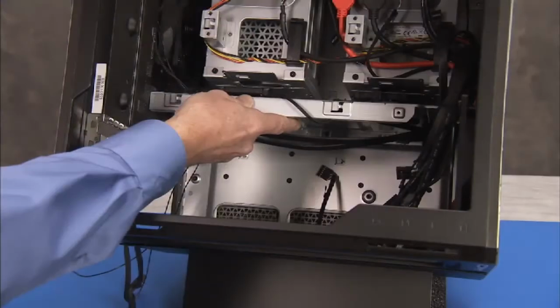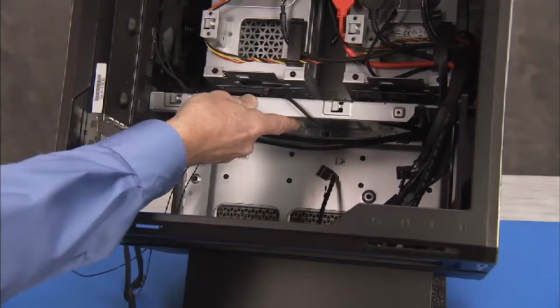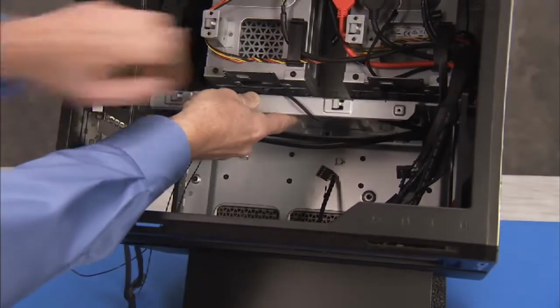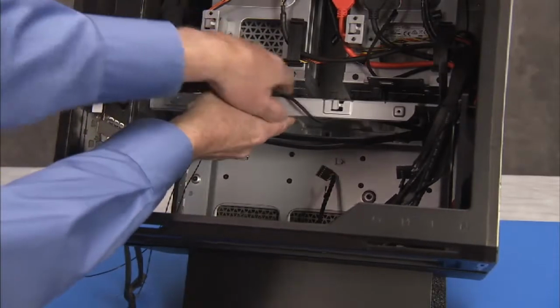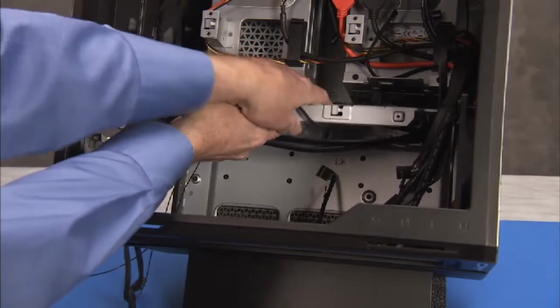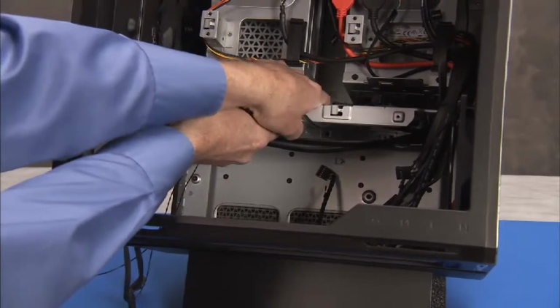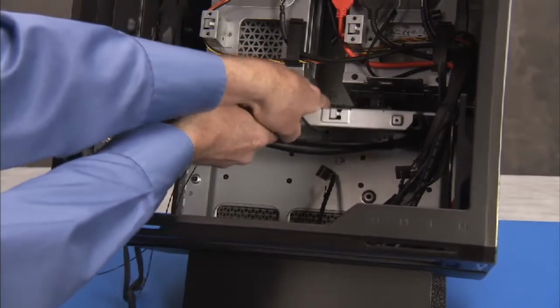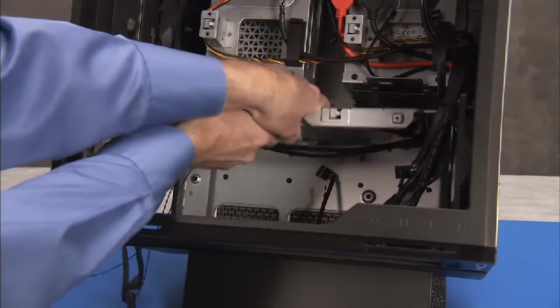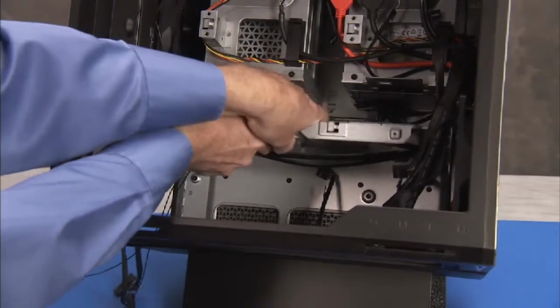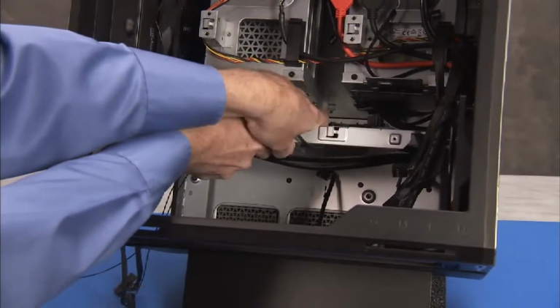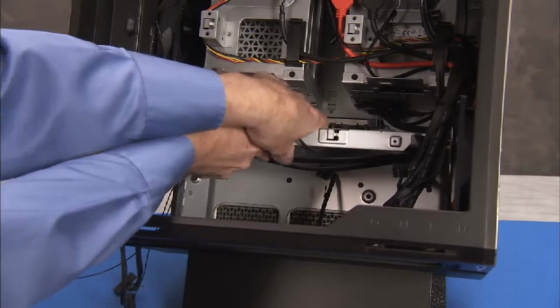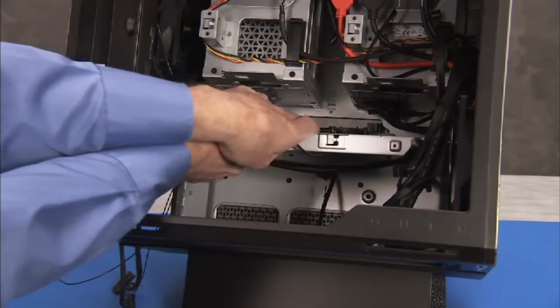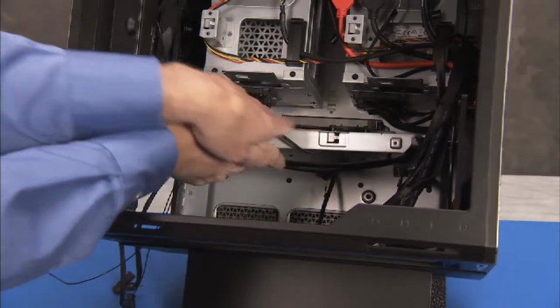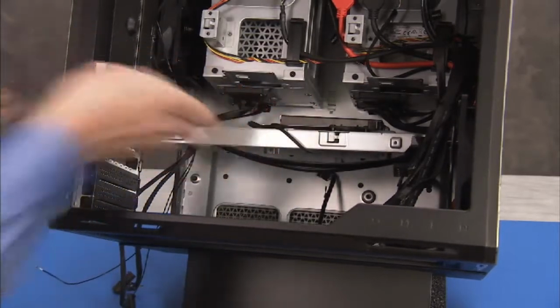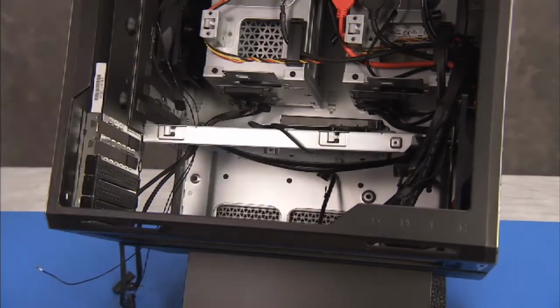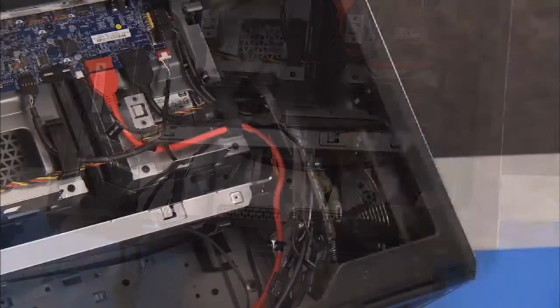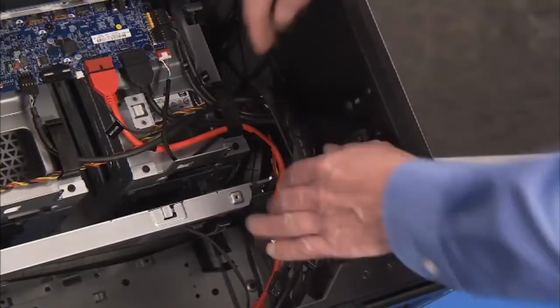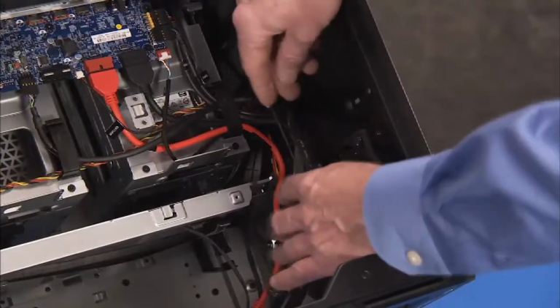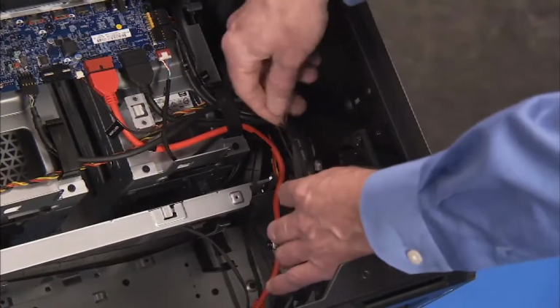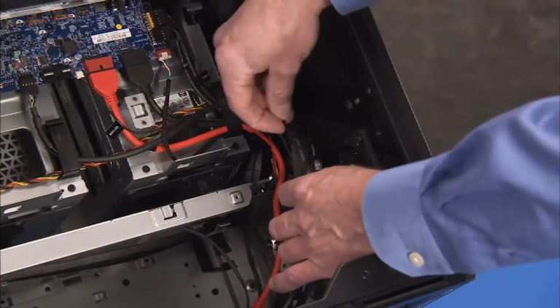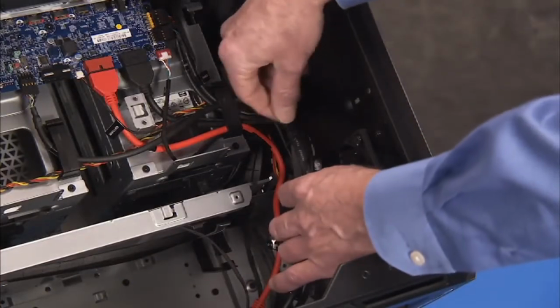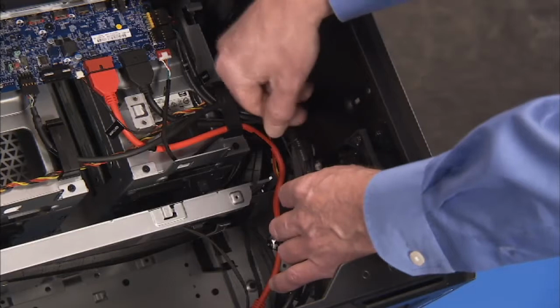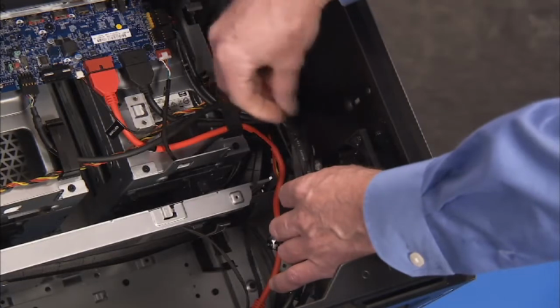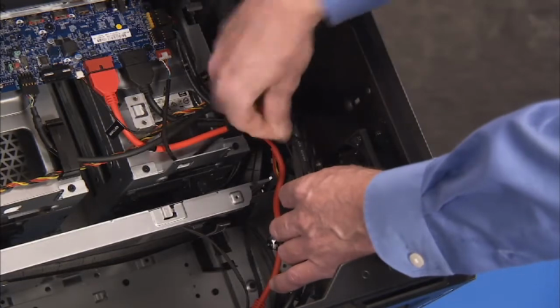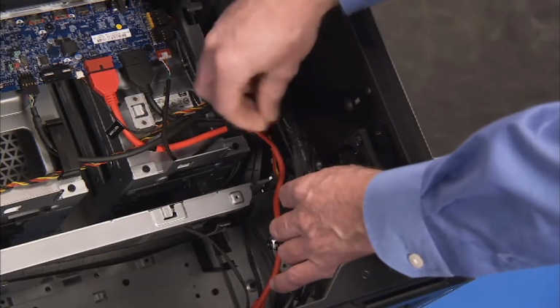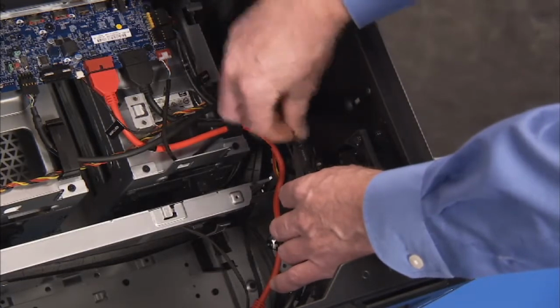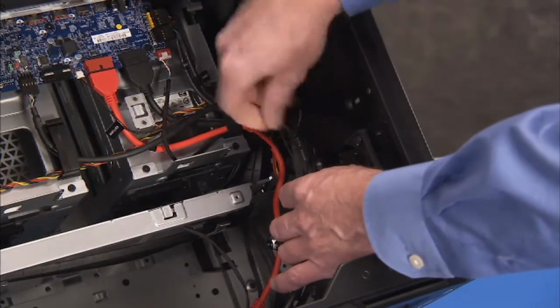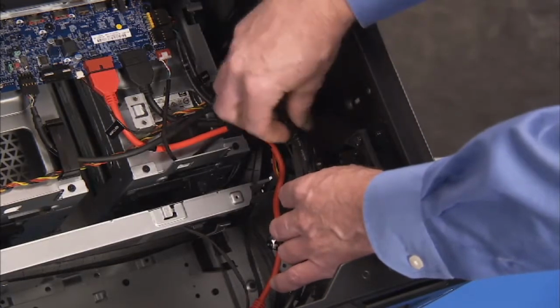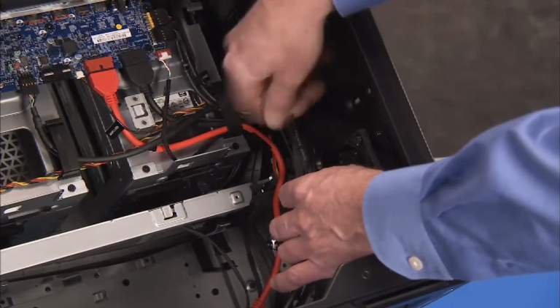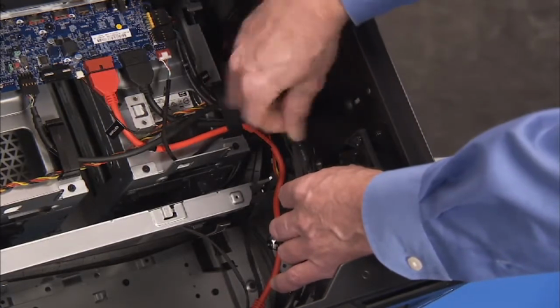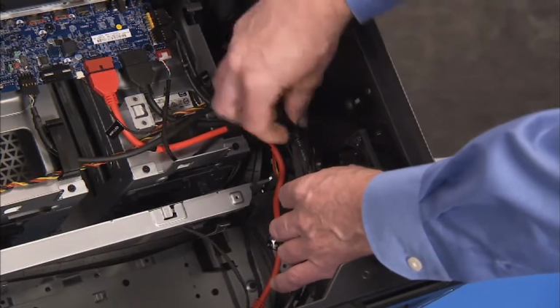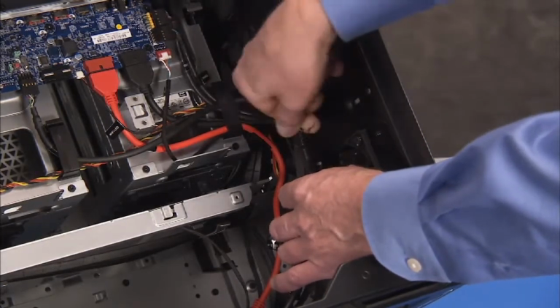Partially remove the middle bracket and push it down in the unit. If the hard drive connectors are bundled together with other system connectors from the cable holder removal procedure, remove the tie for the bundle.